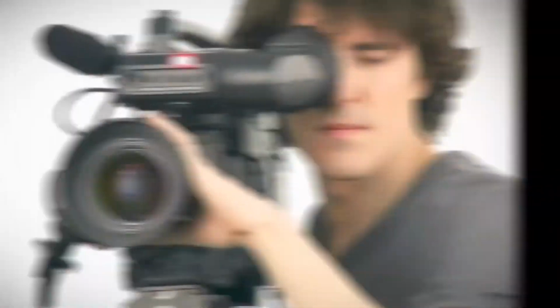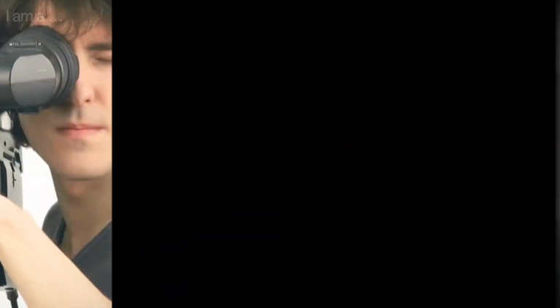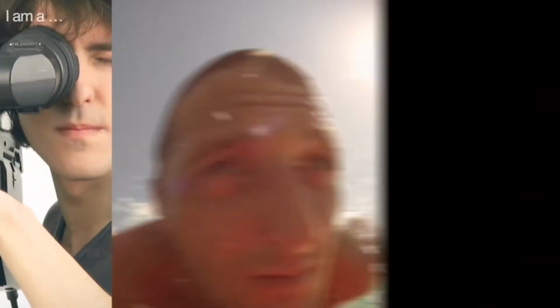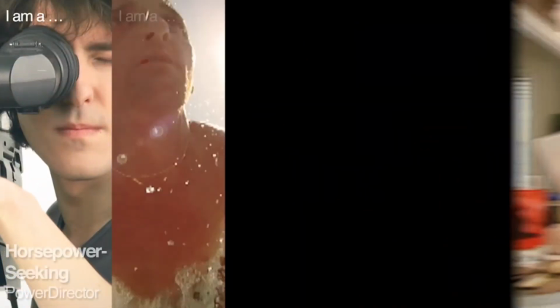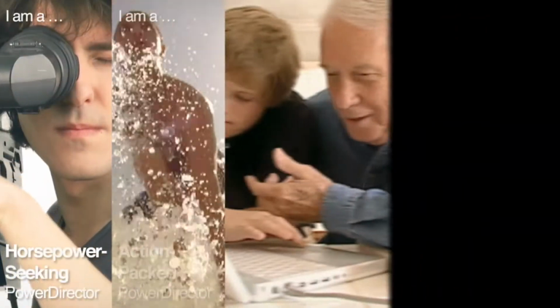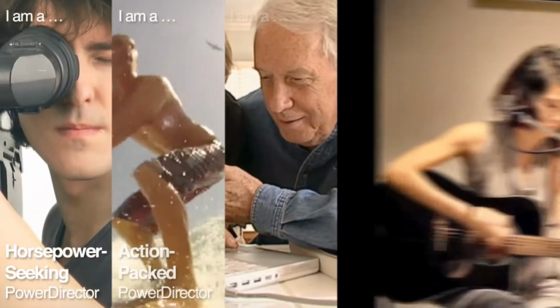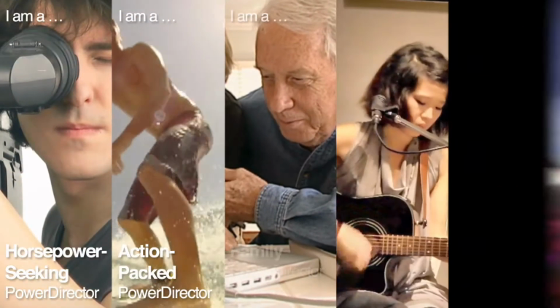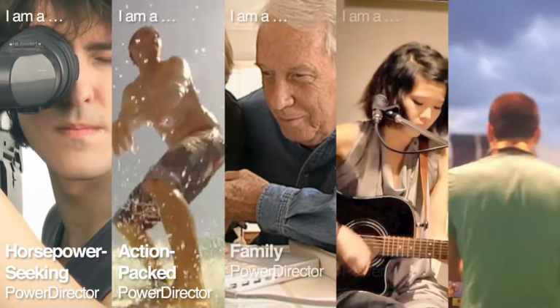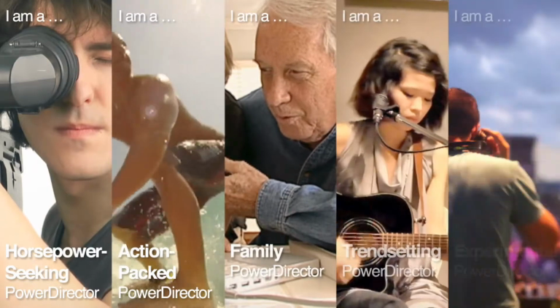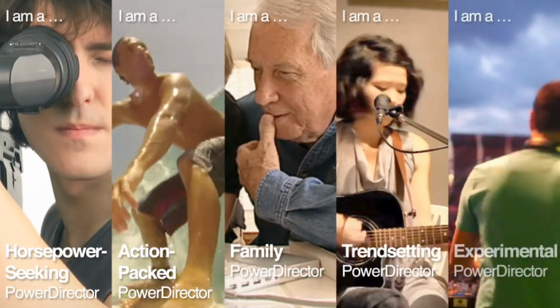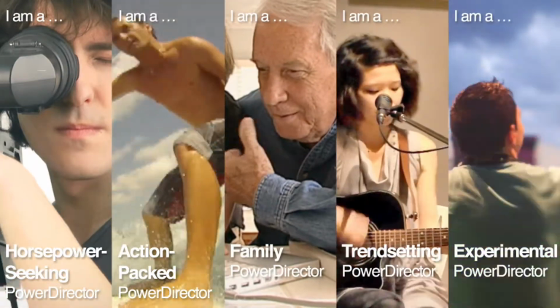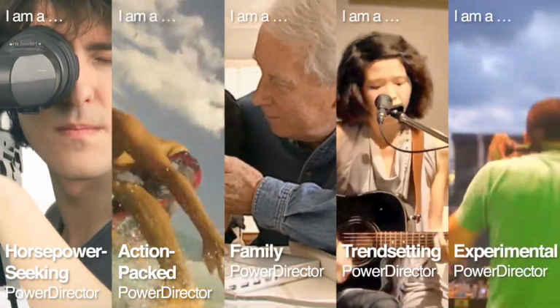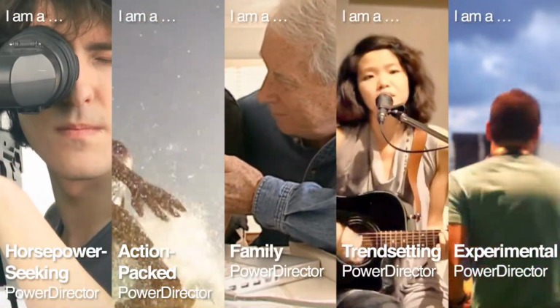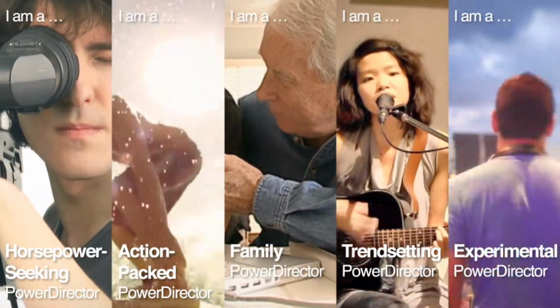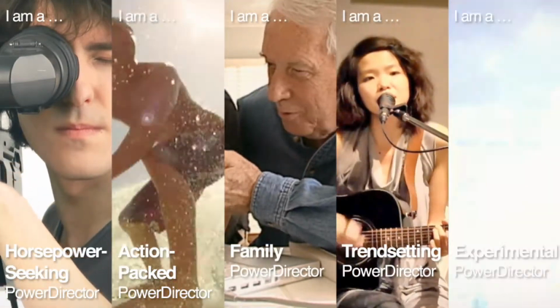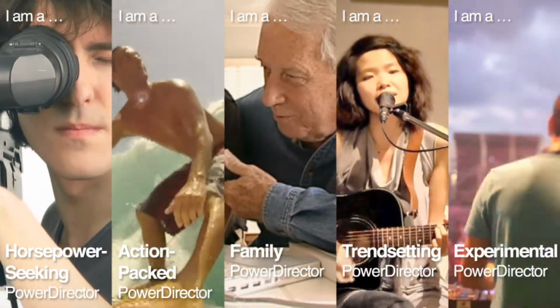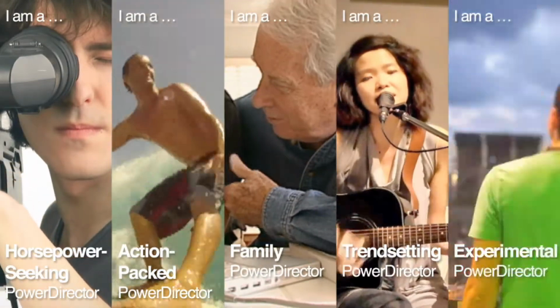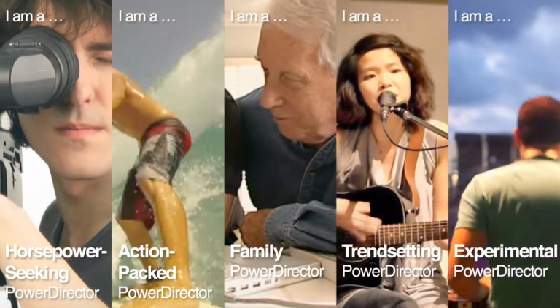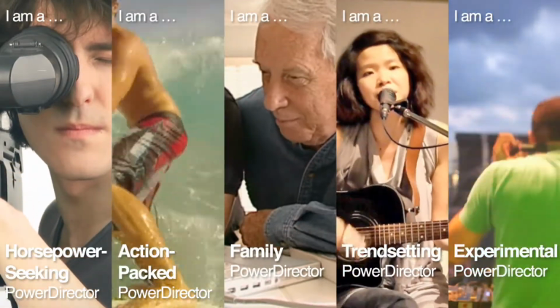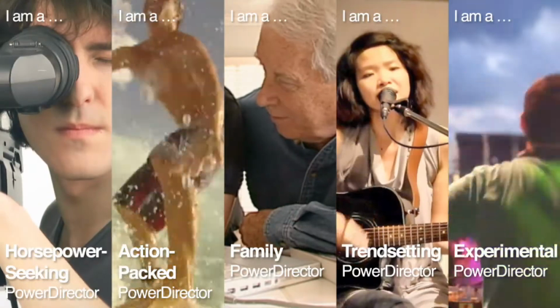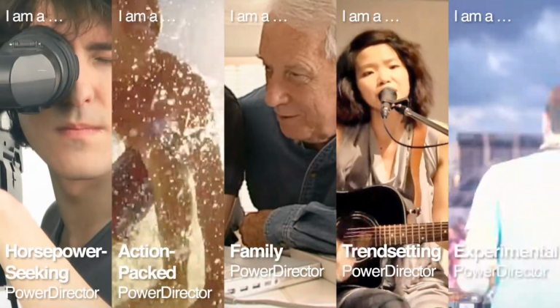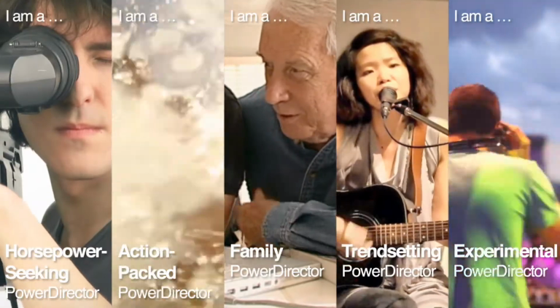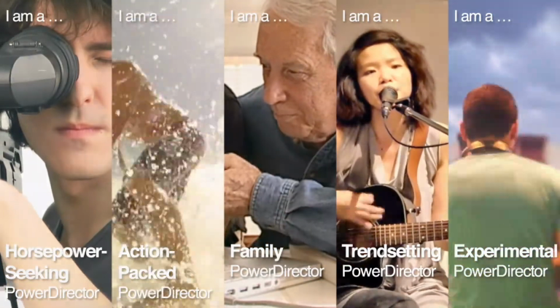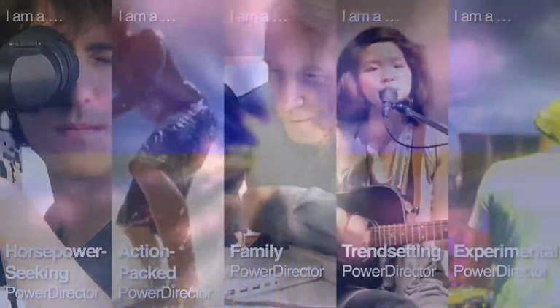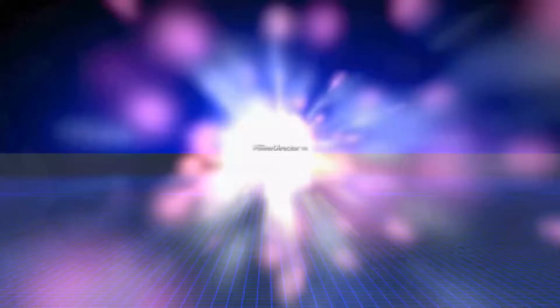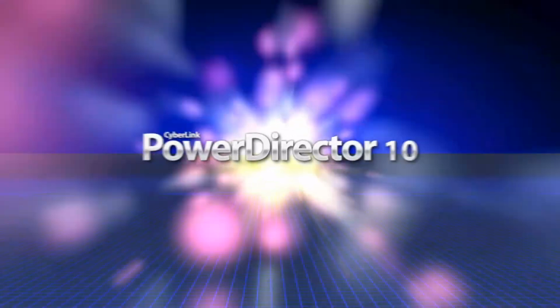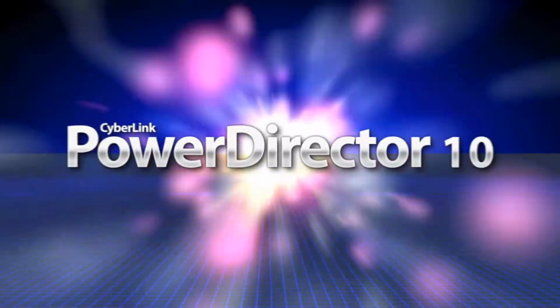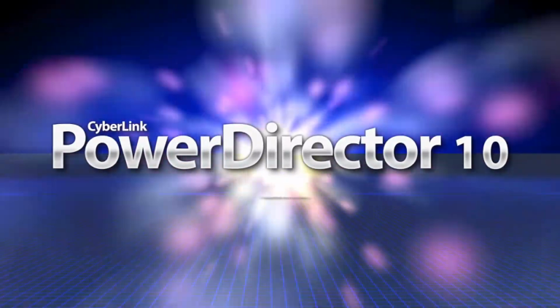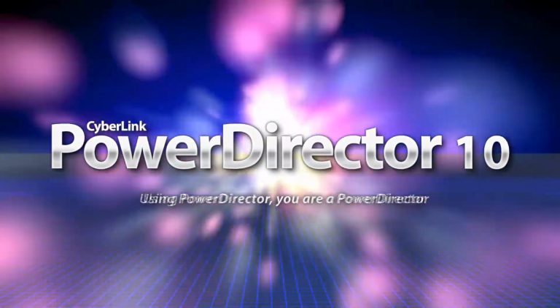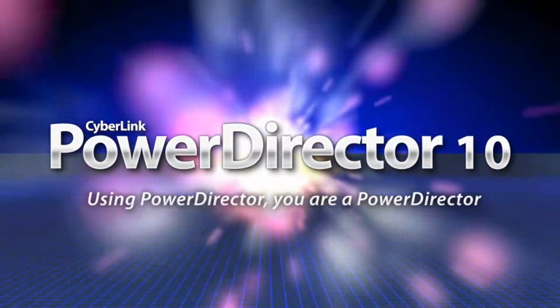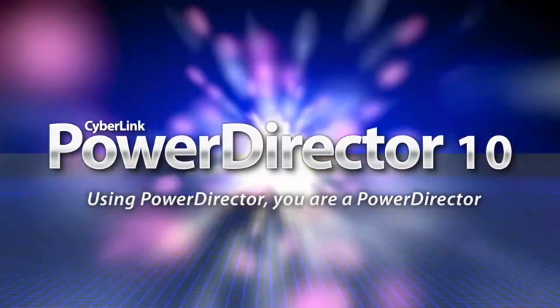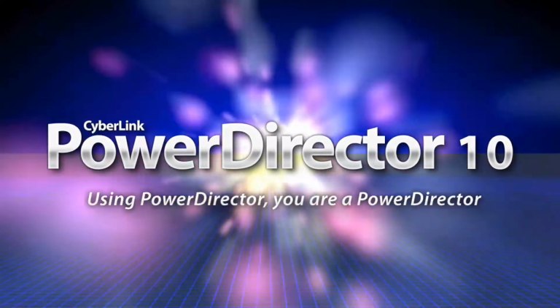We all have stories that we are passionate about. PowerDirector is born for such a group of creators to tell and celebrate the beauty of our lives. Using PowerDirector, you are a PowerDirector.